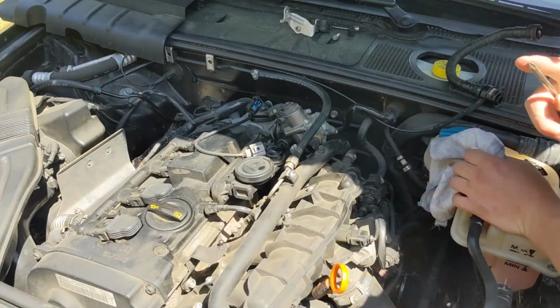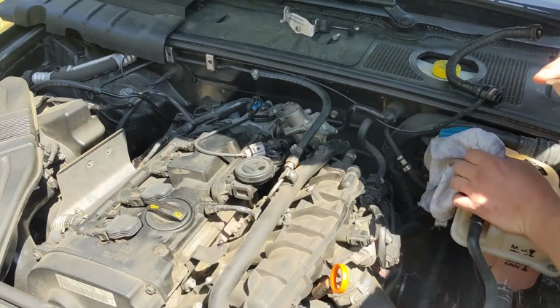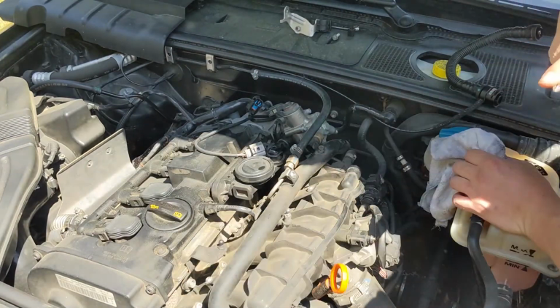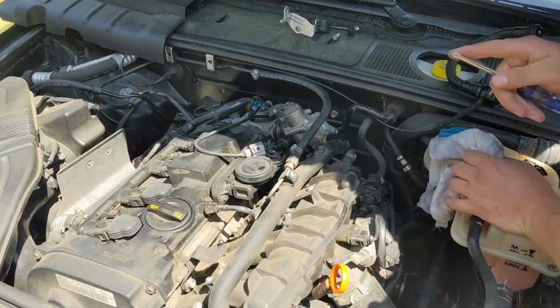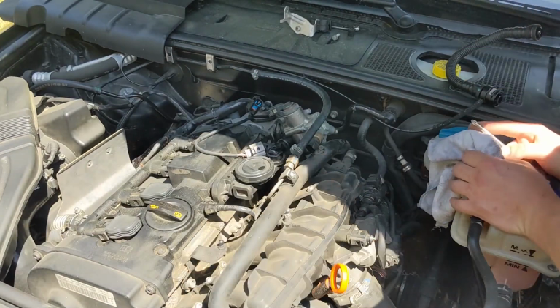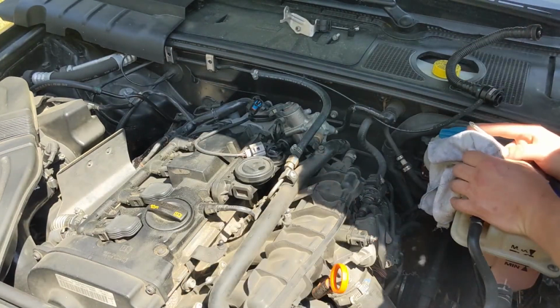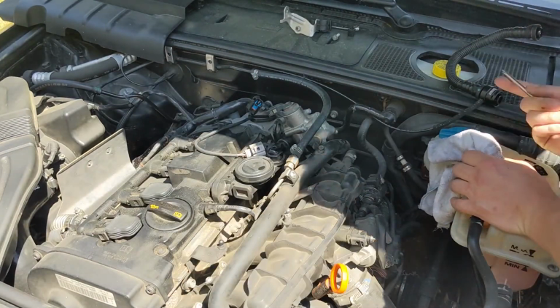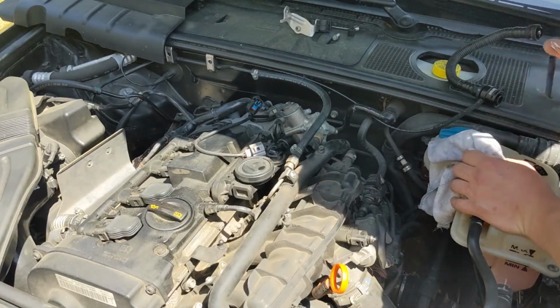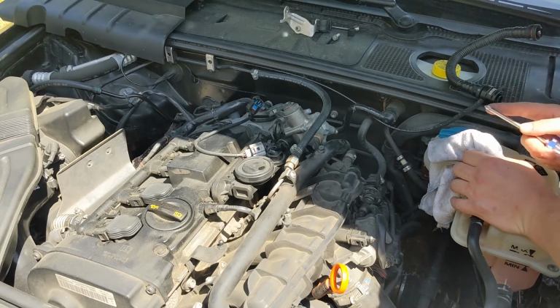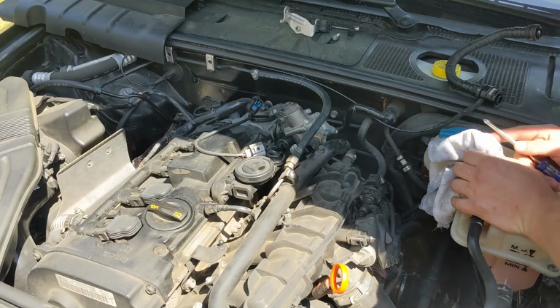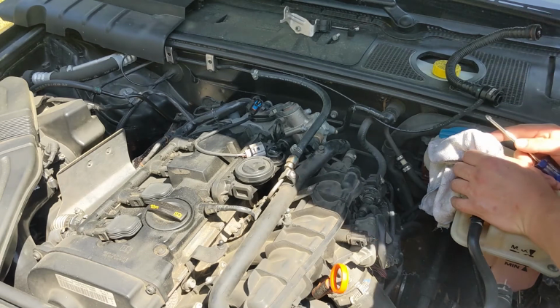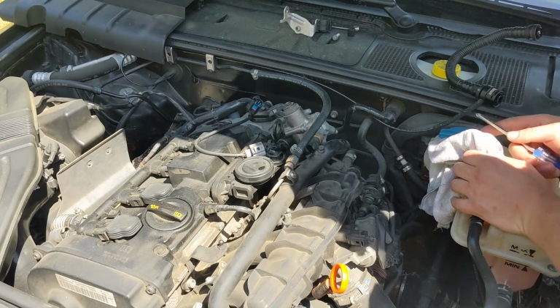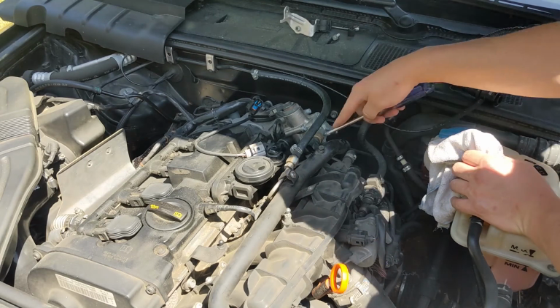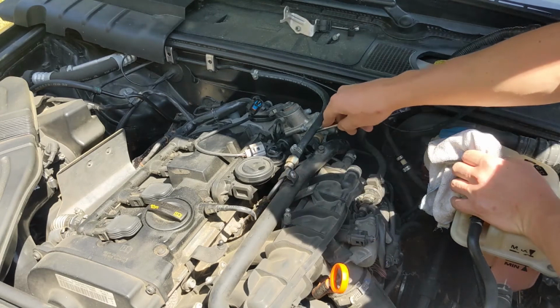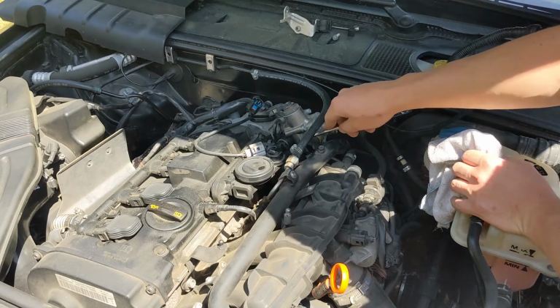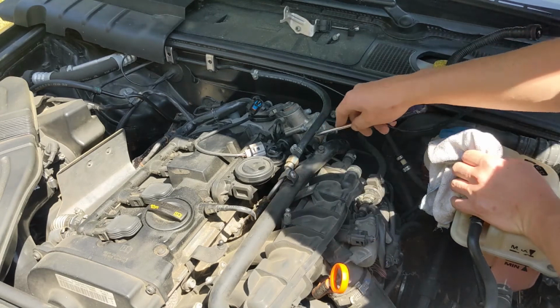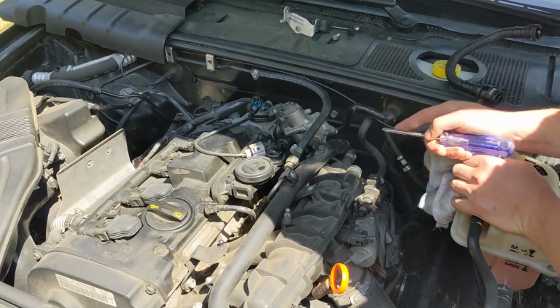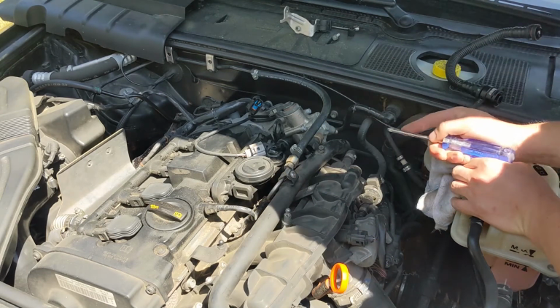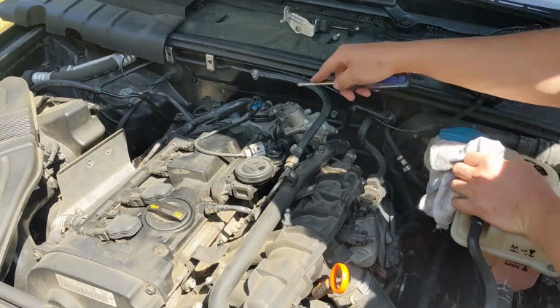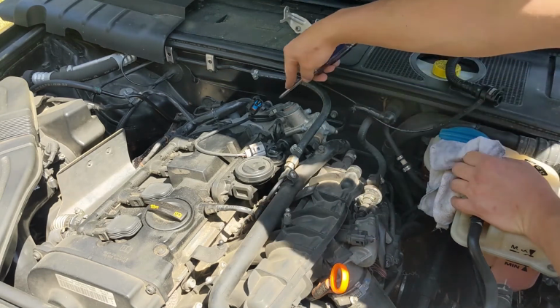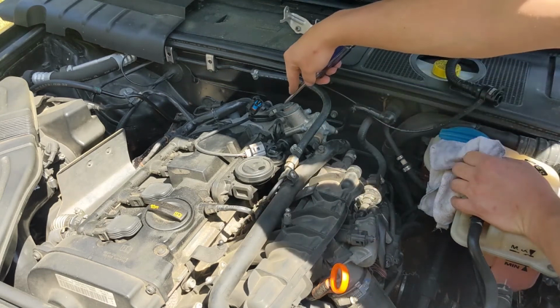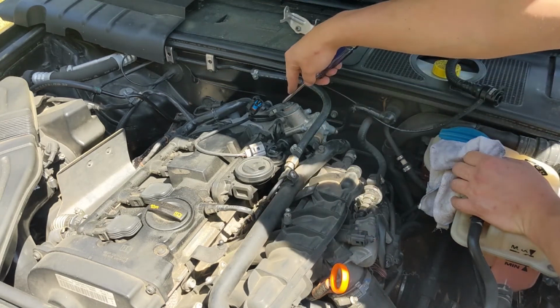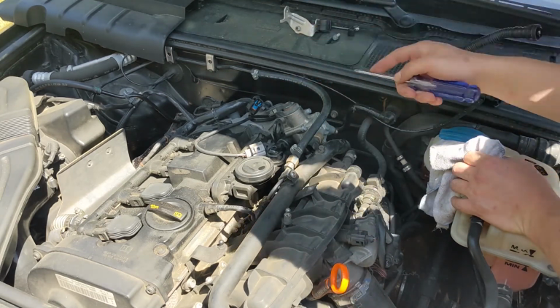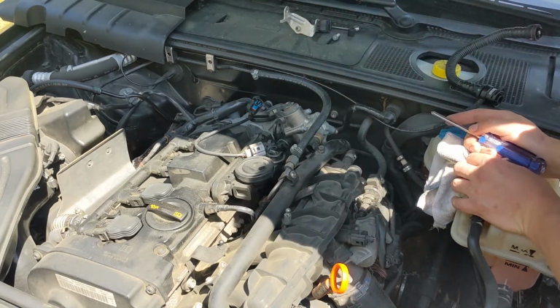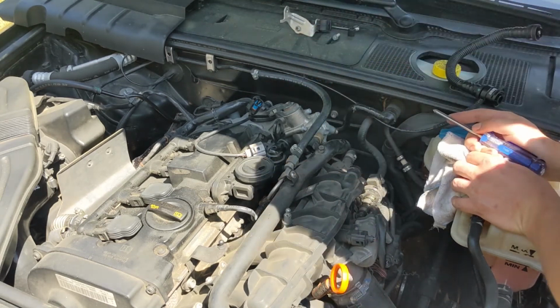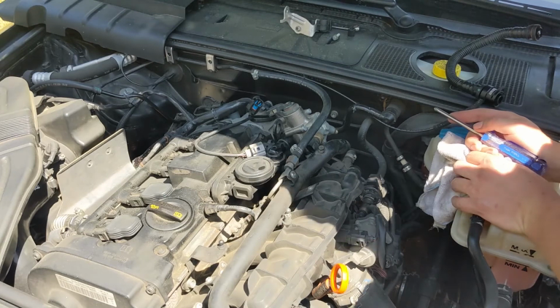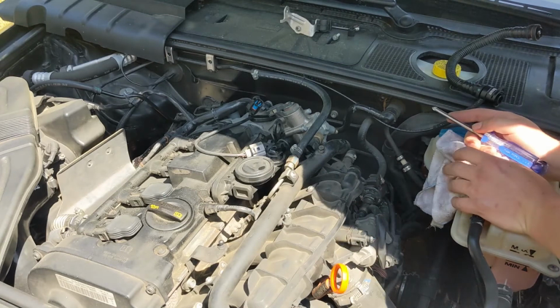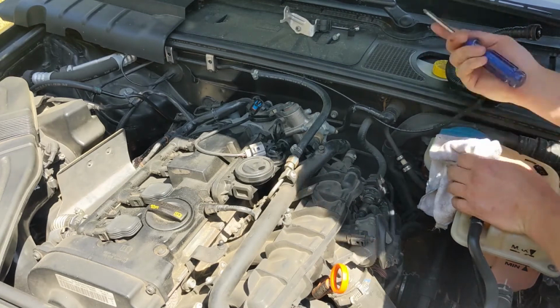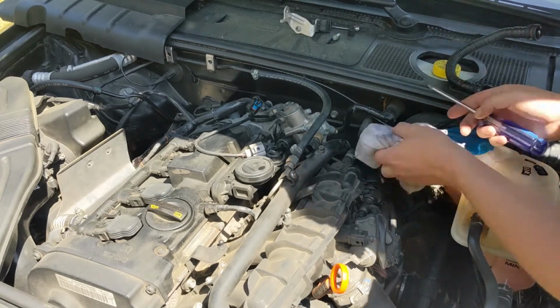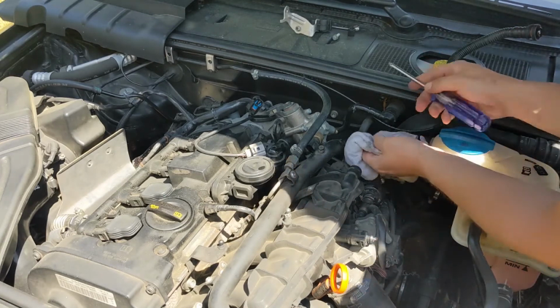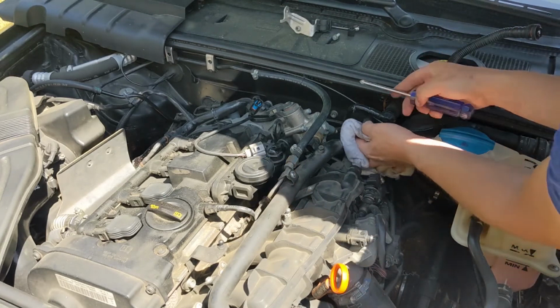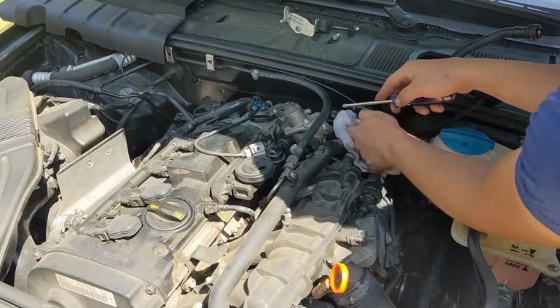You can either start the car up and let it run with the solenoid disconnected, or you can just bleed it yourself.